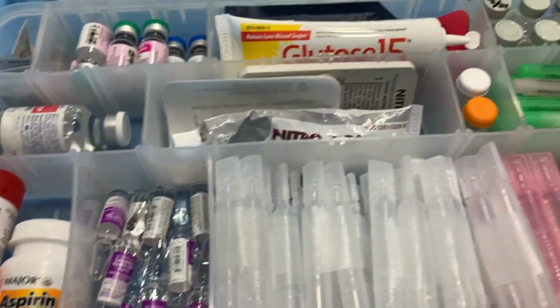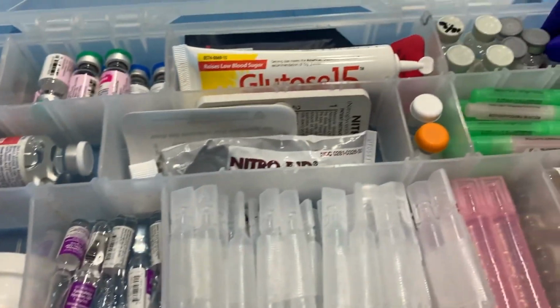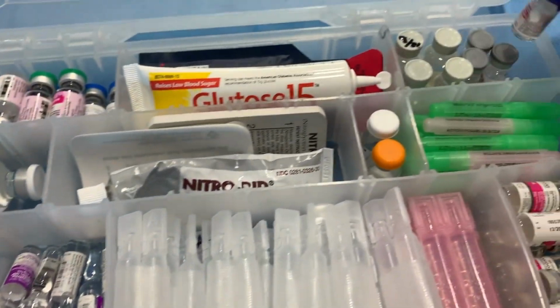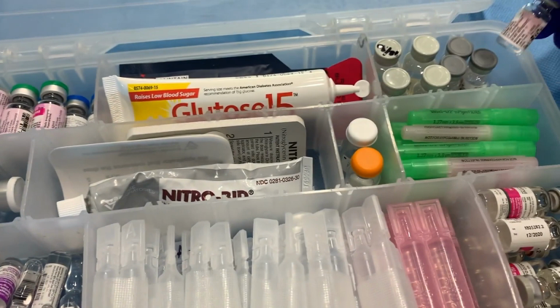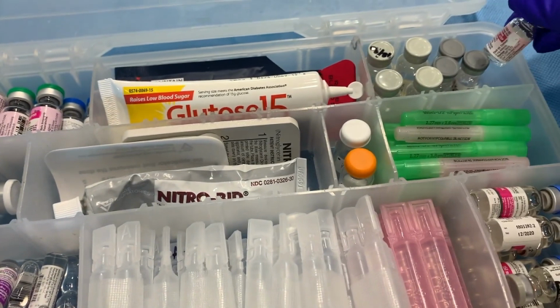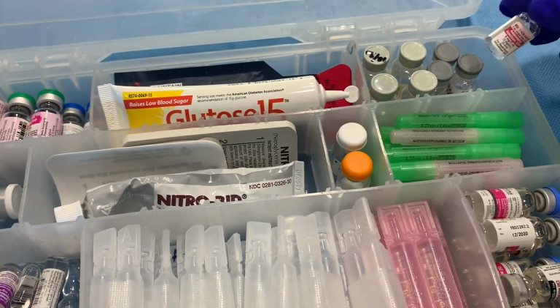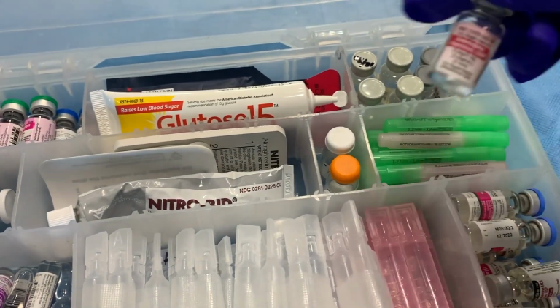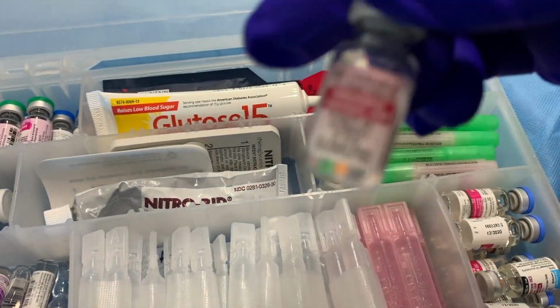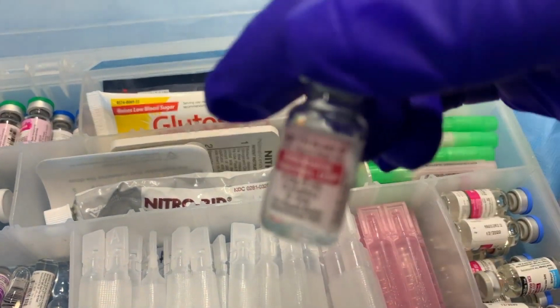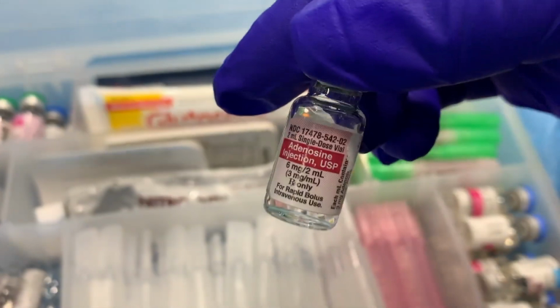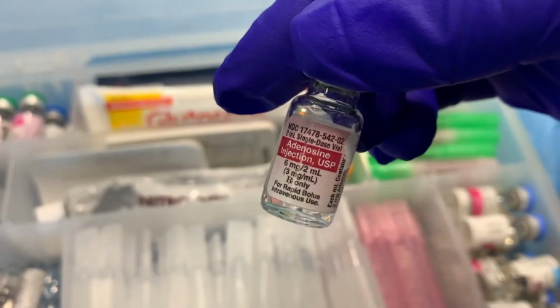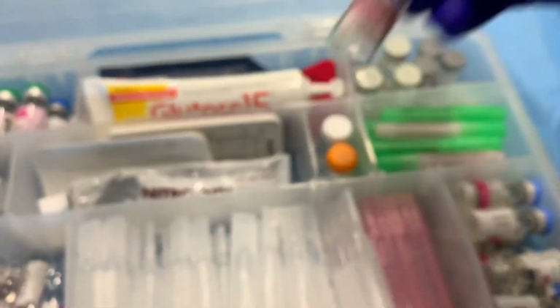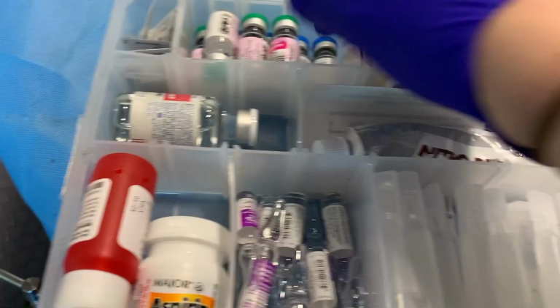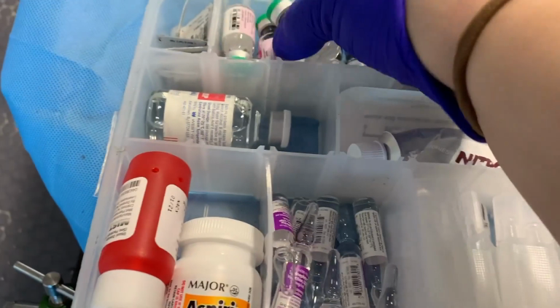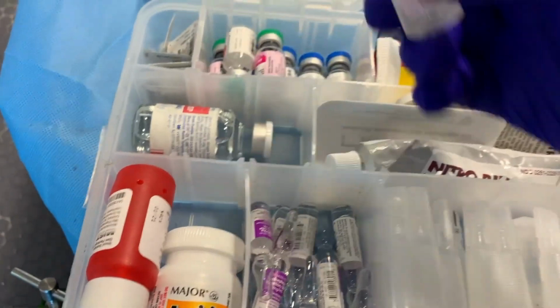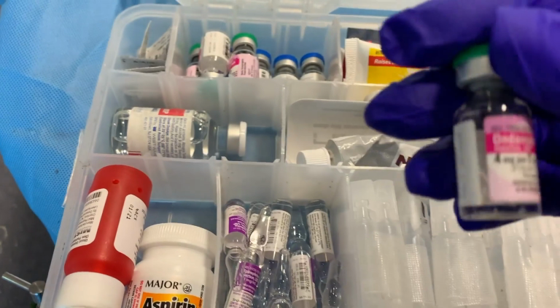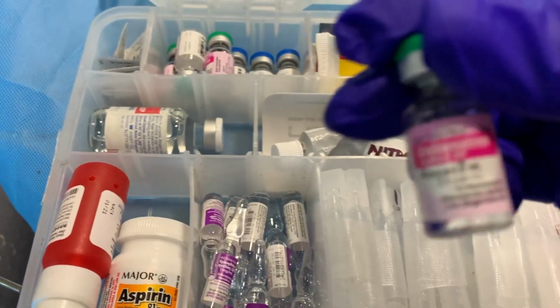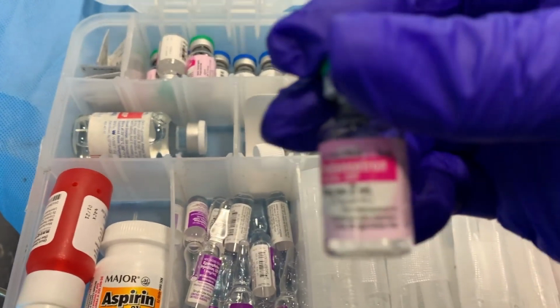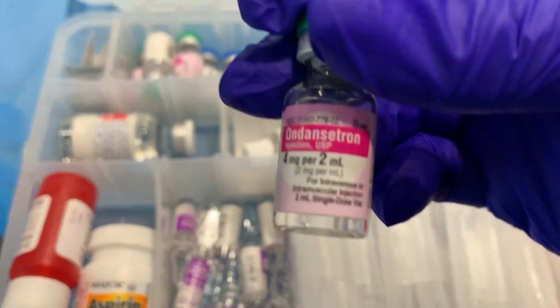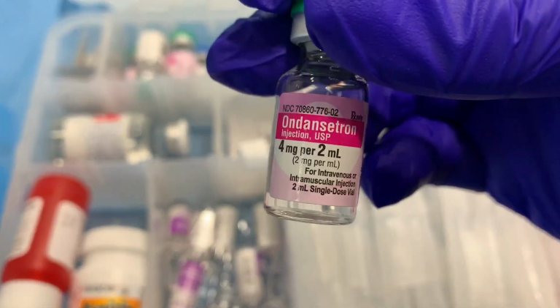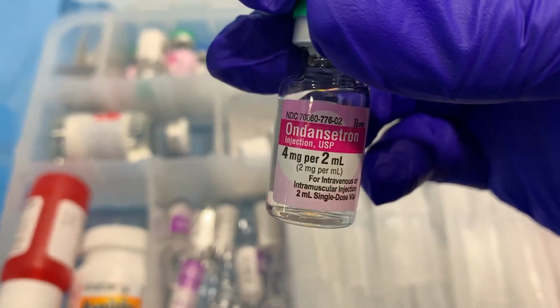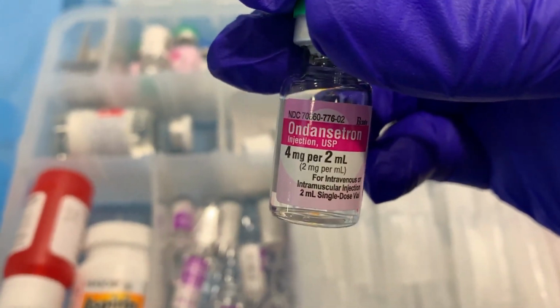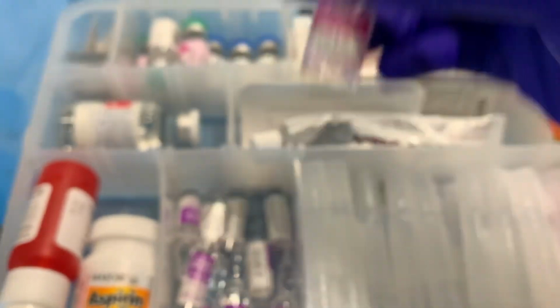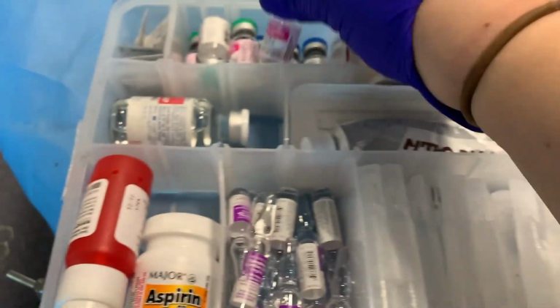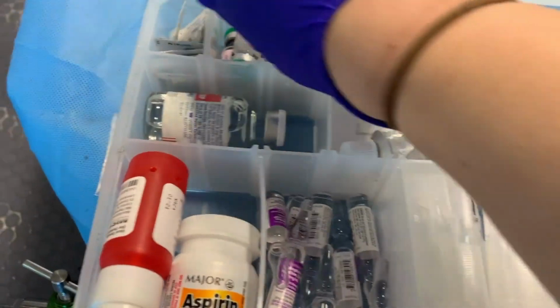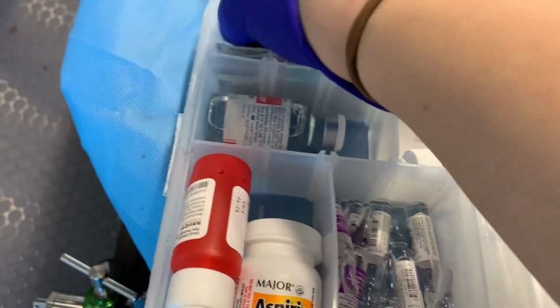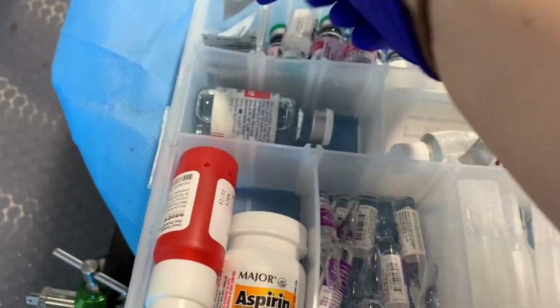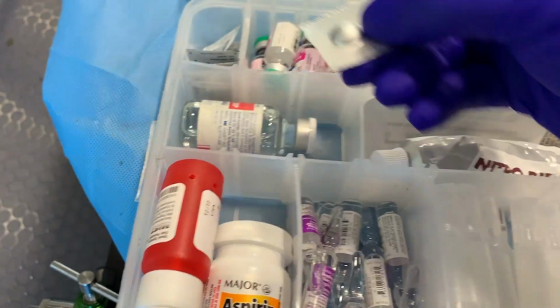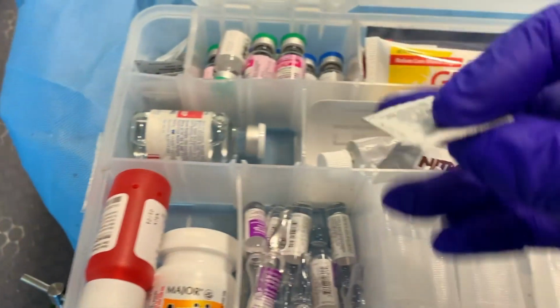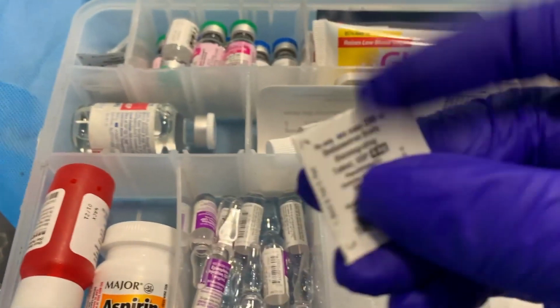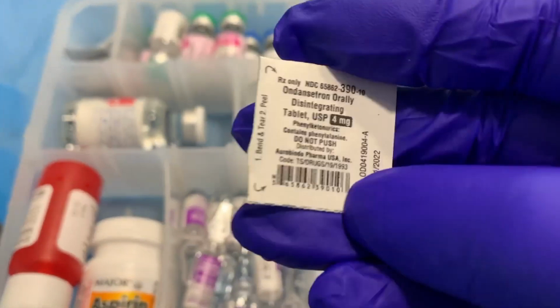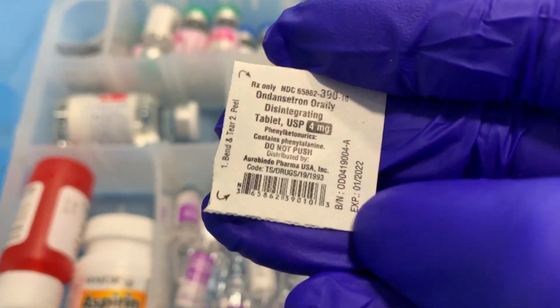Then we have our adenosine — we have our 6 and our 12. And then we have our cute pink Zofran and our ODT oral Zofran.